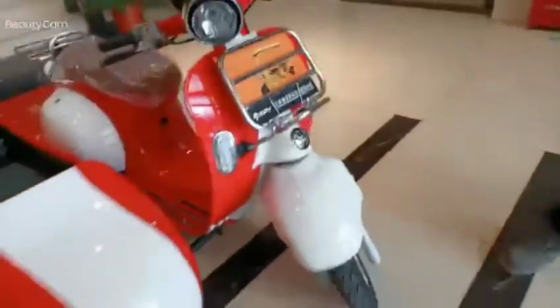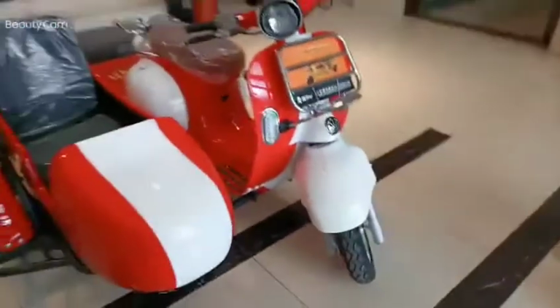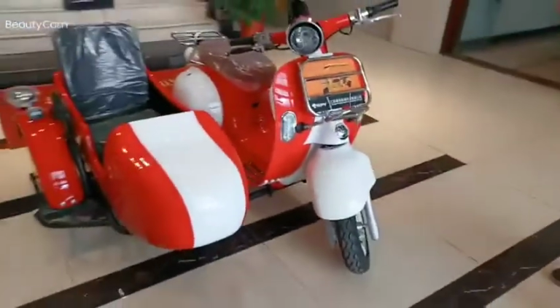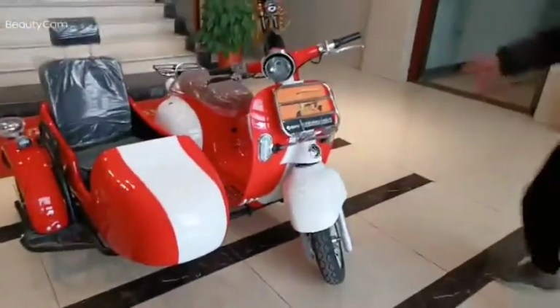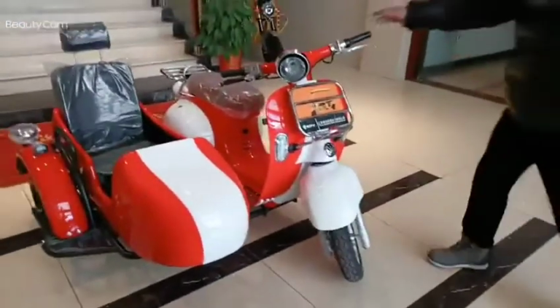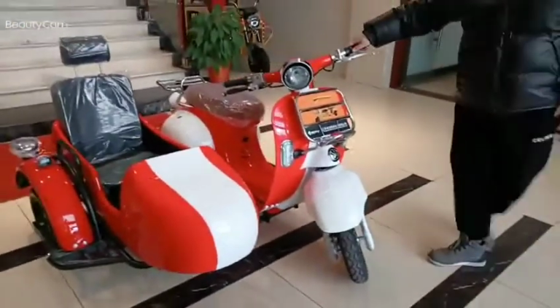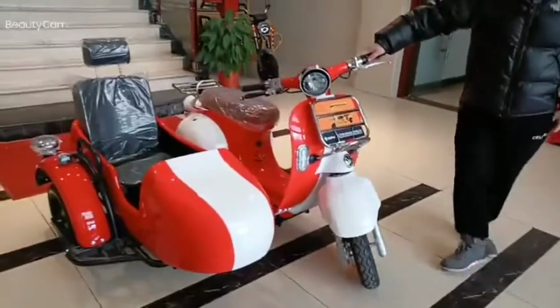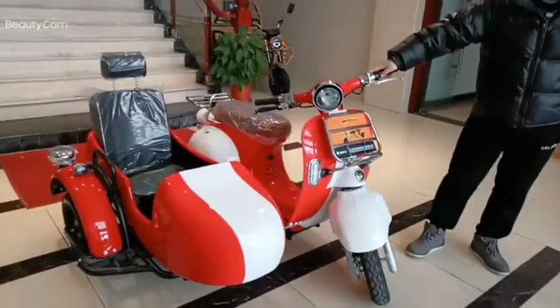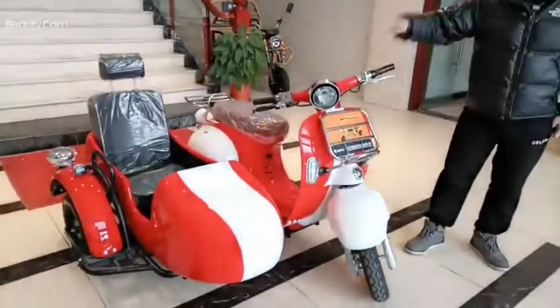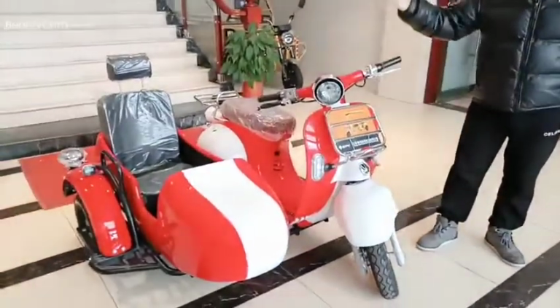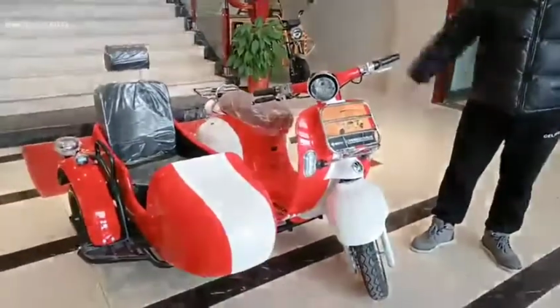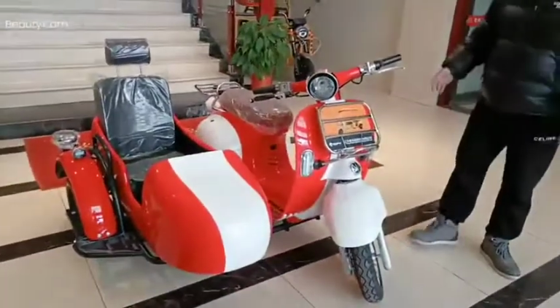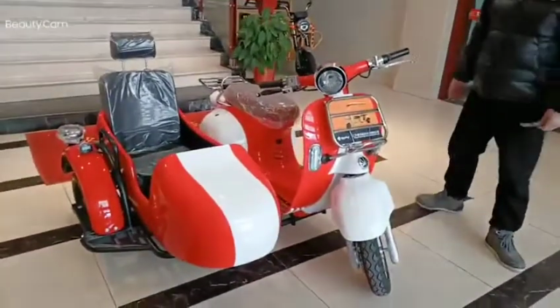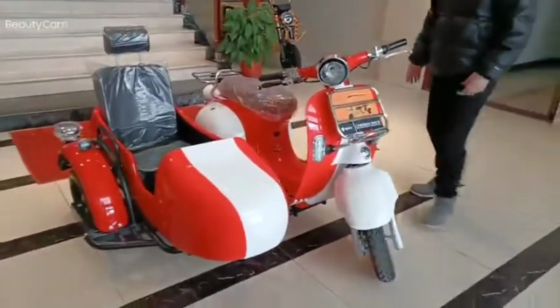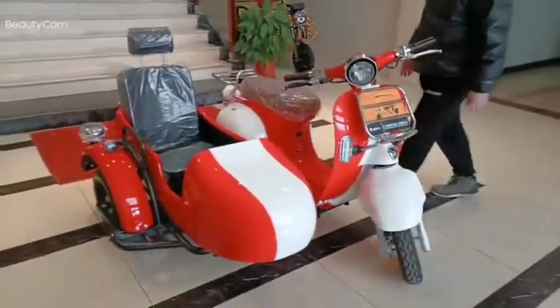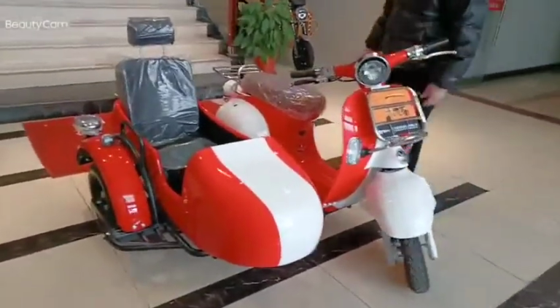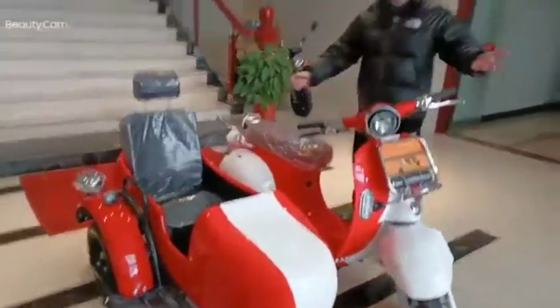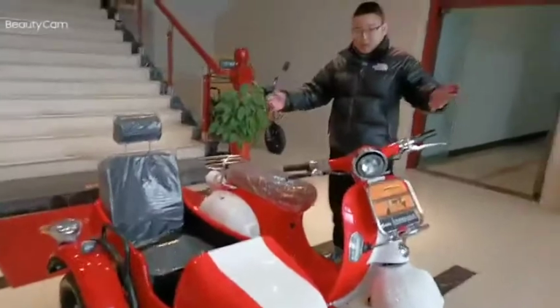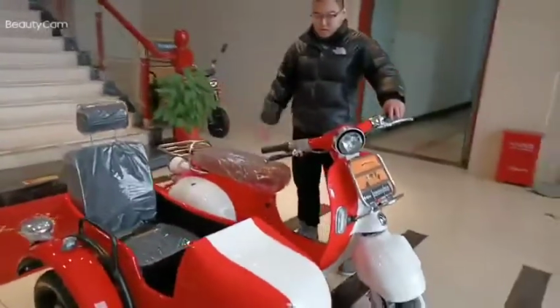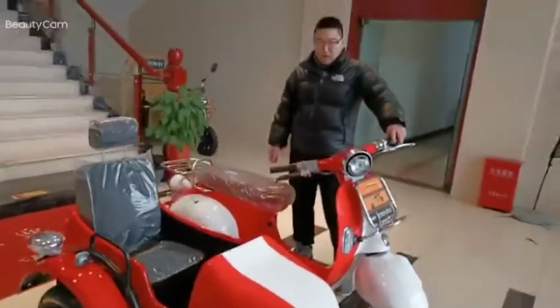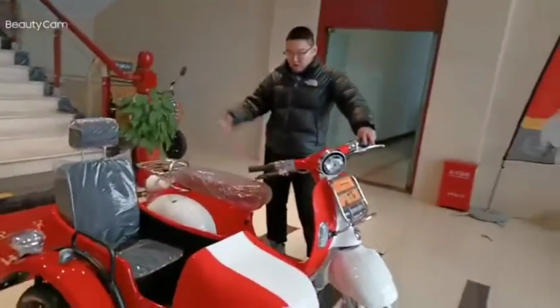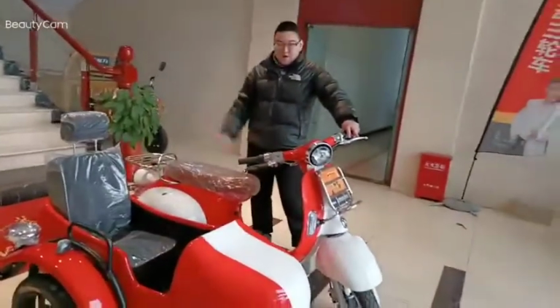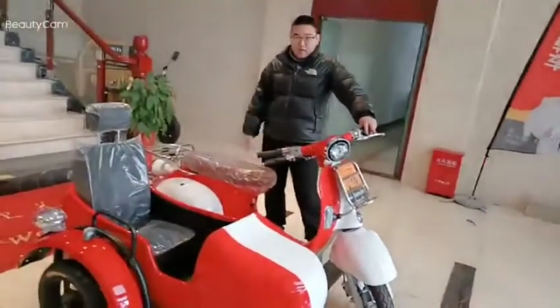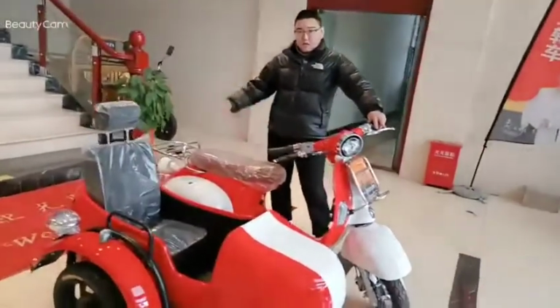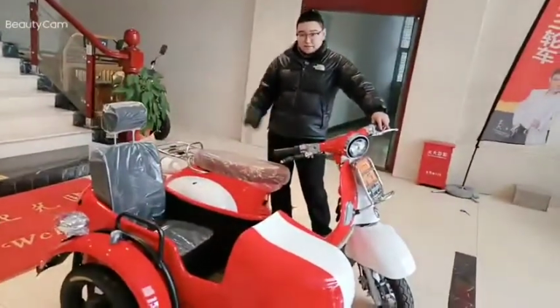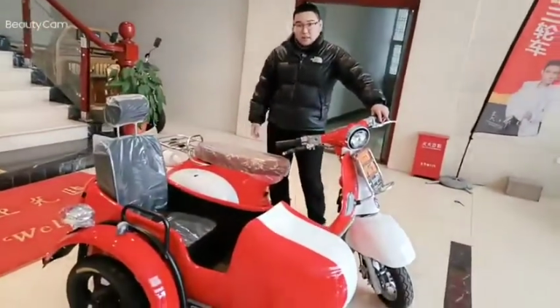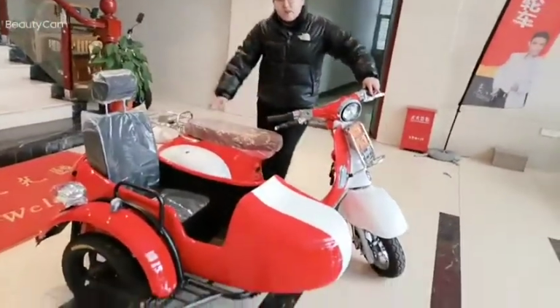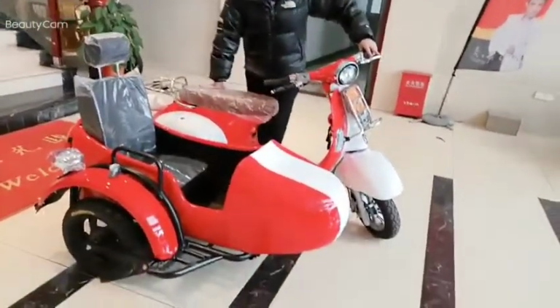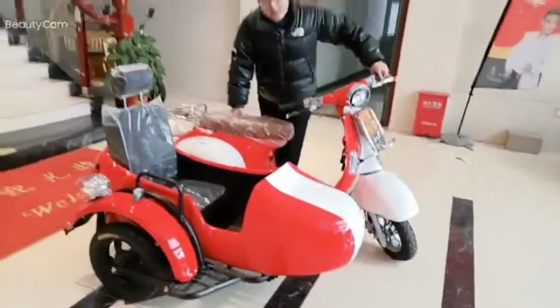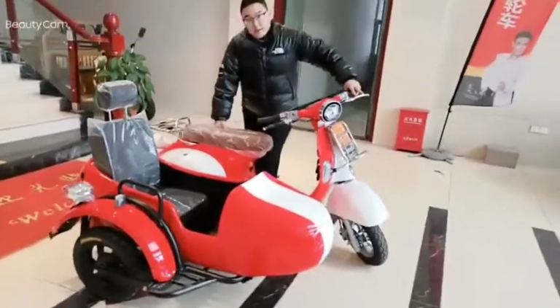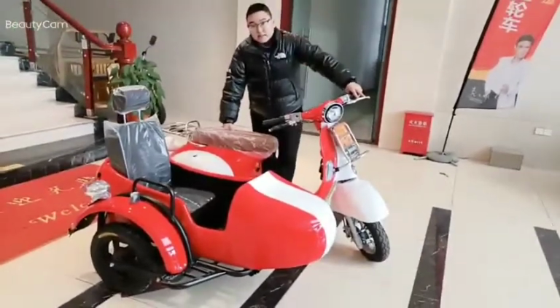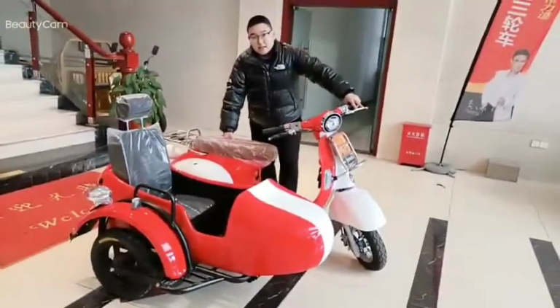In summary, this bicycle is awesome in appearance and you can use it for holiday driving or leisure time. If you are interested, contact us. Thank you.